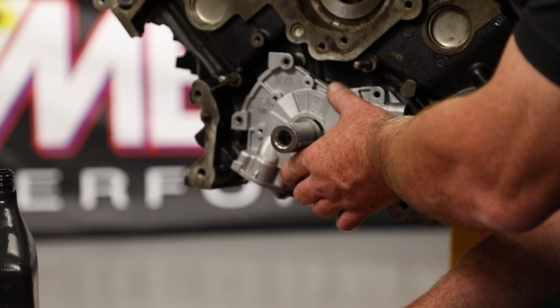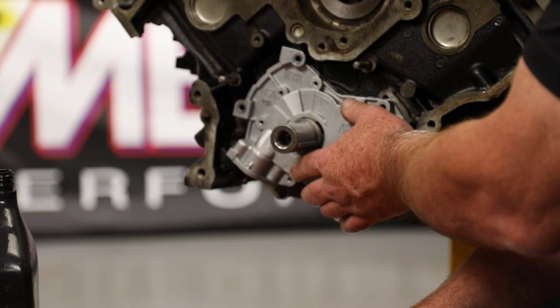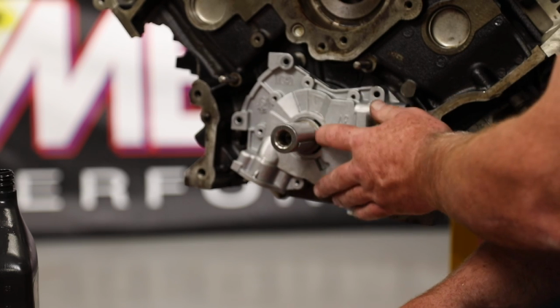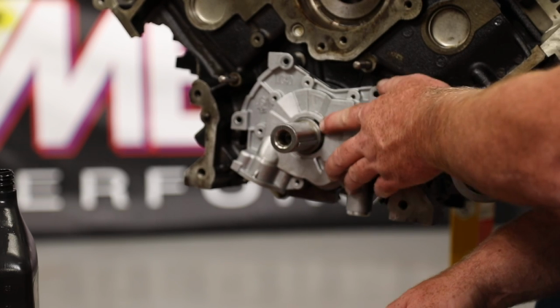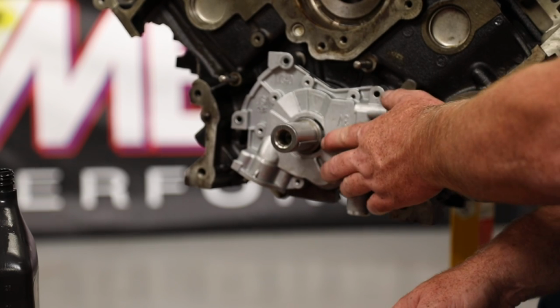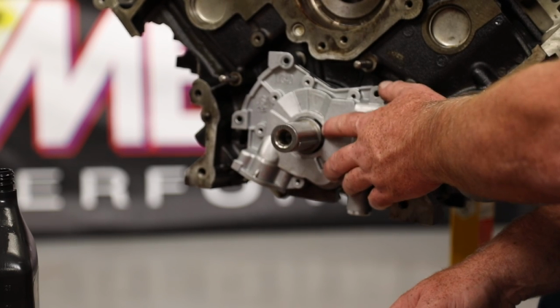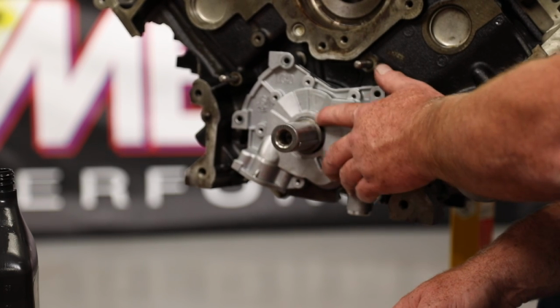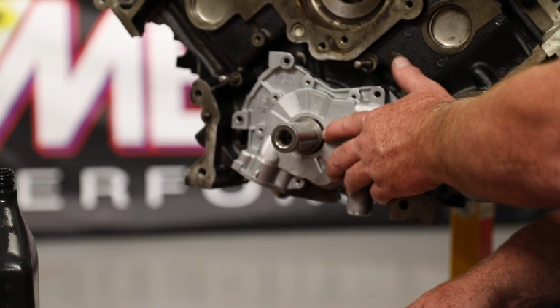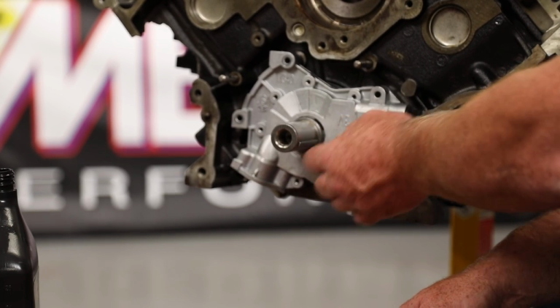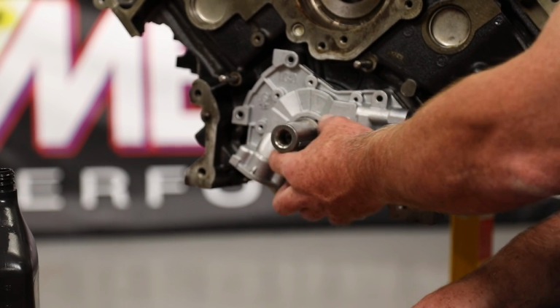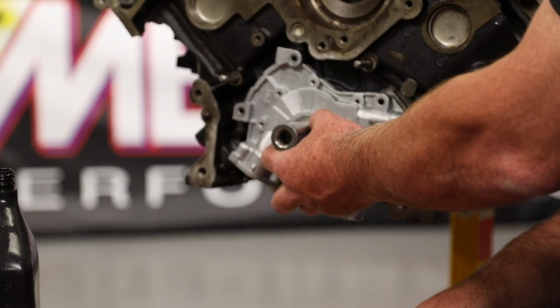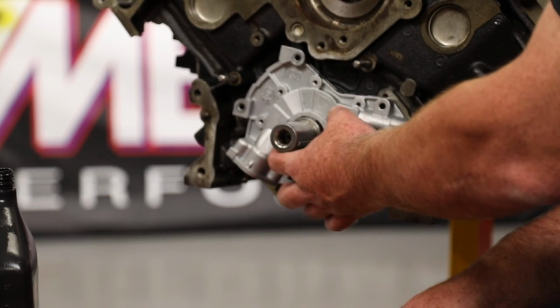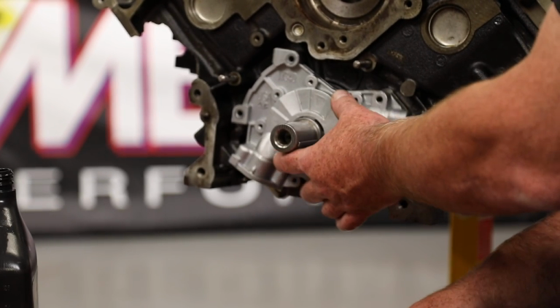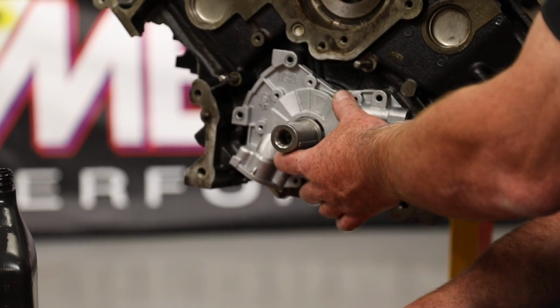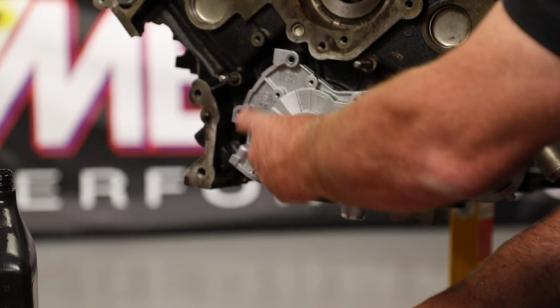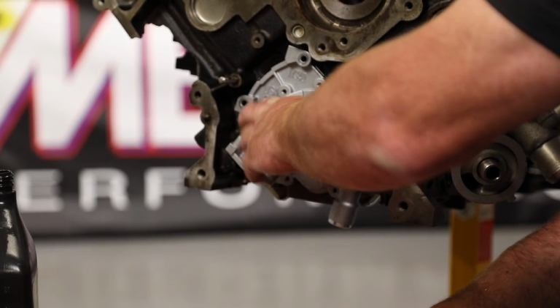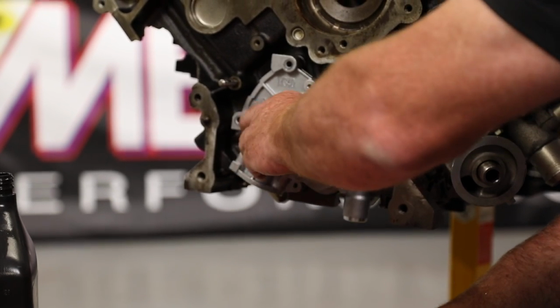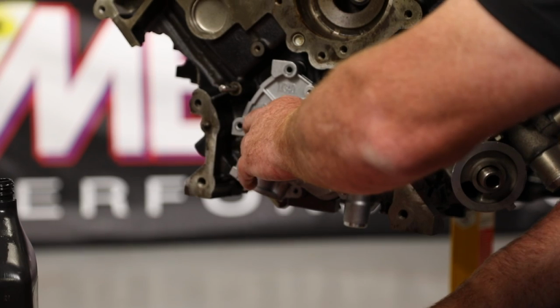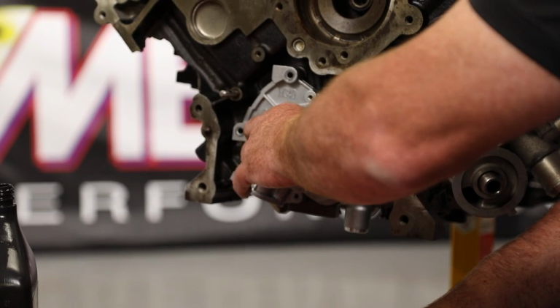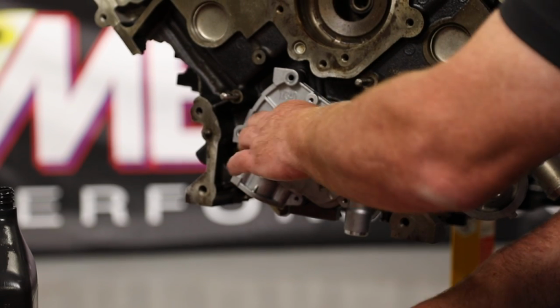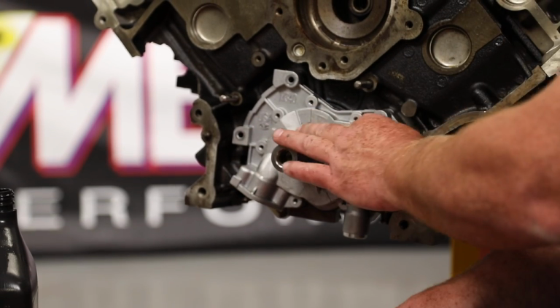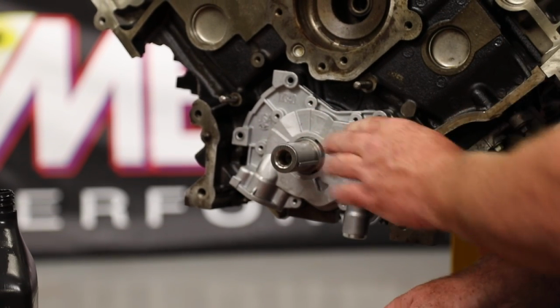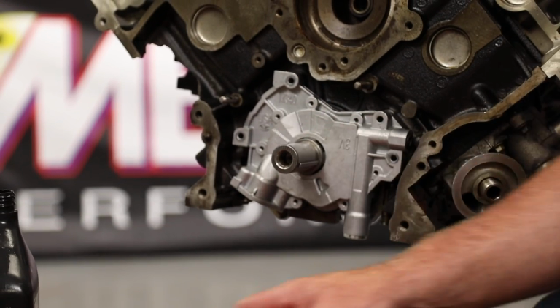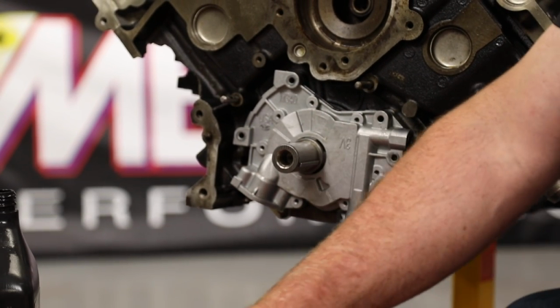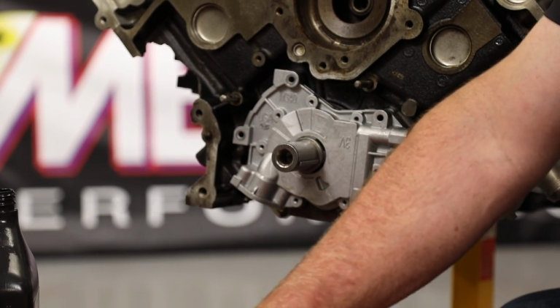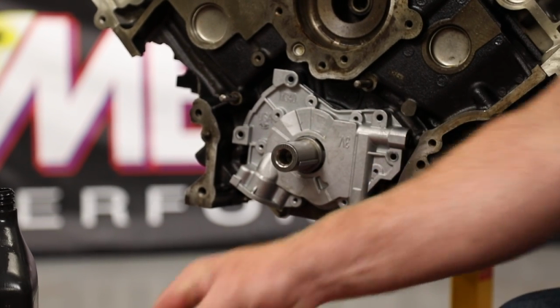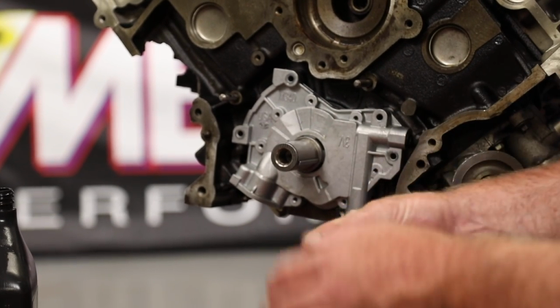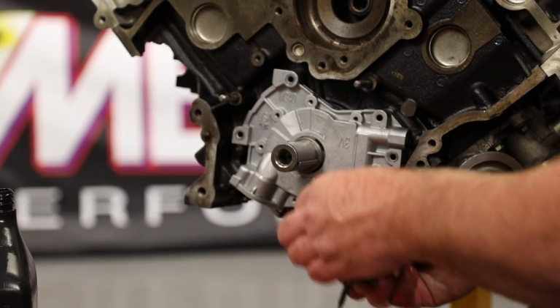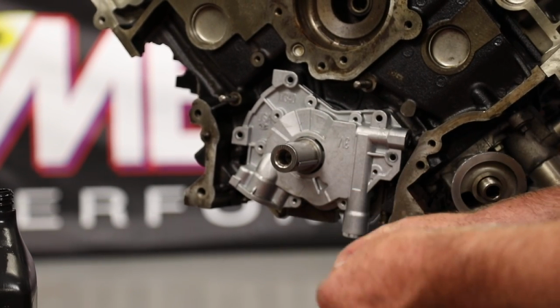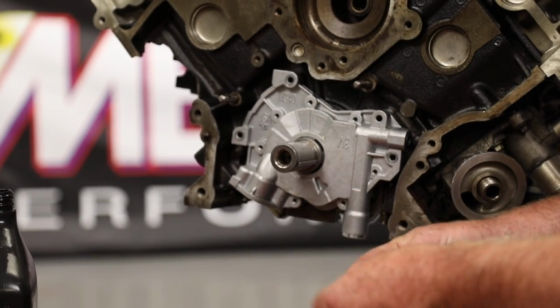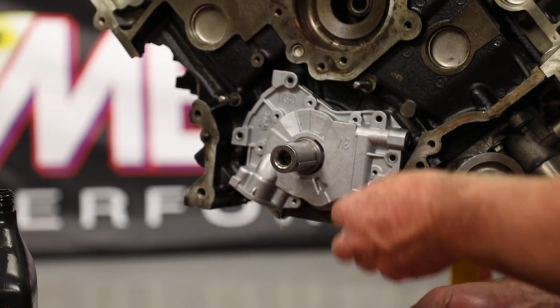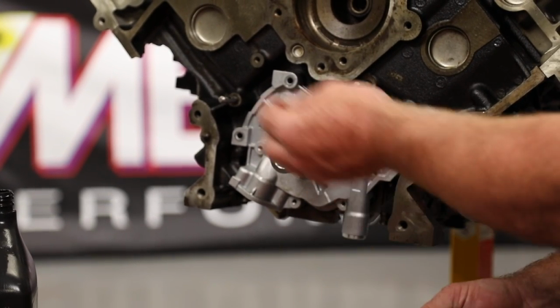You can see there the pump fully engaged. We've got a lot of that step on that crankshaft out. We've got no wobble back and forth in the pump, so we know that it's seated back against the face of the block really well.